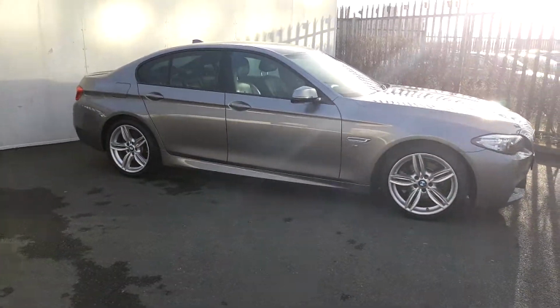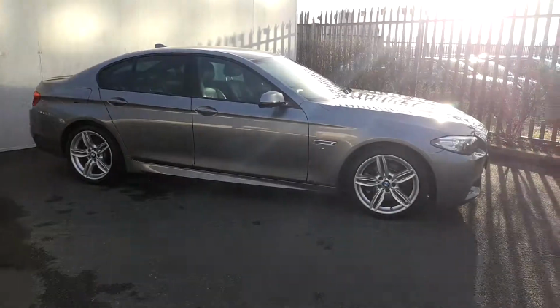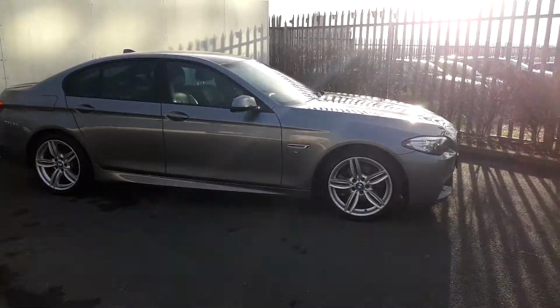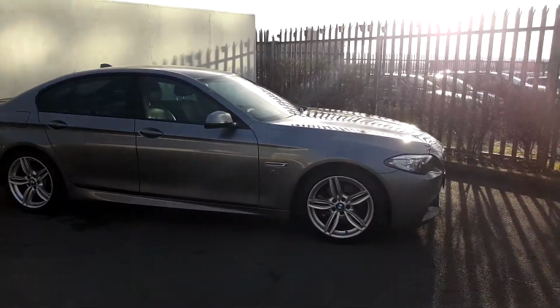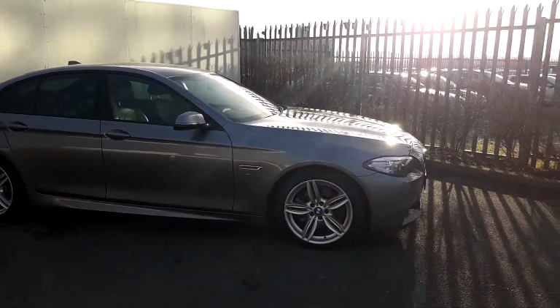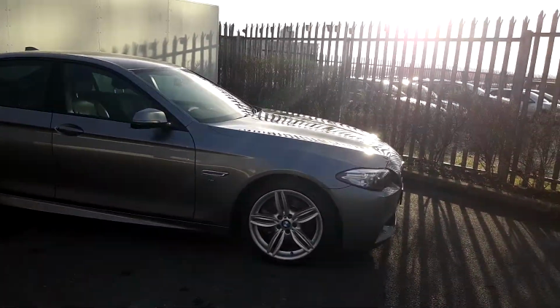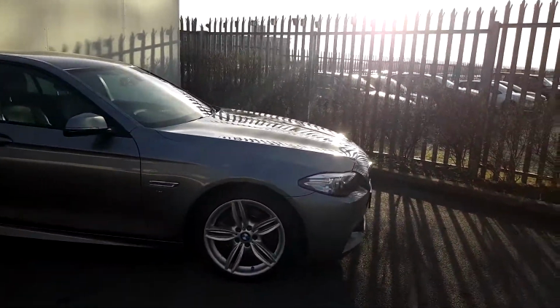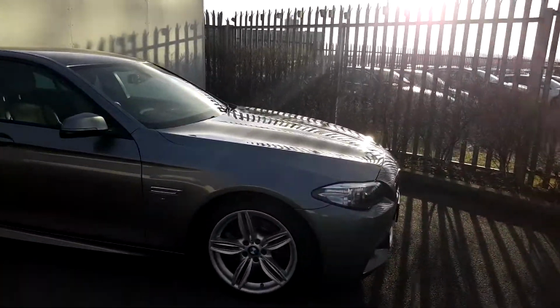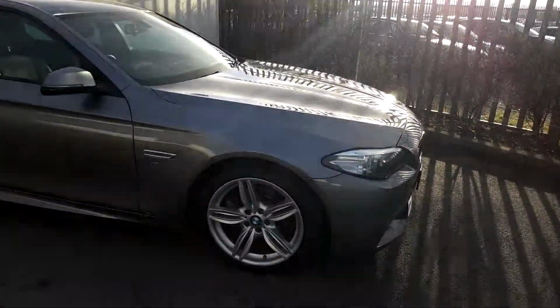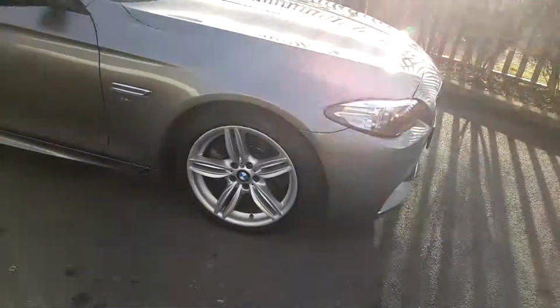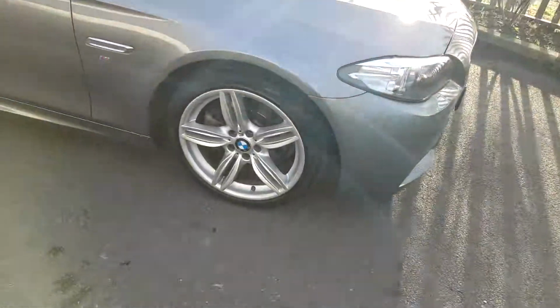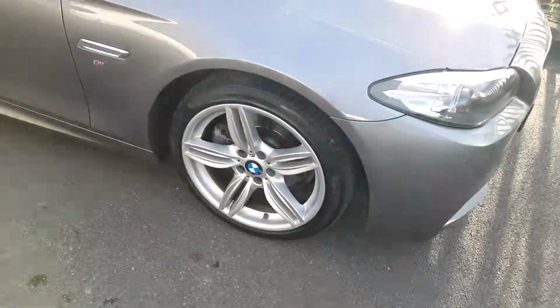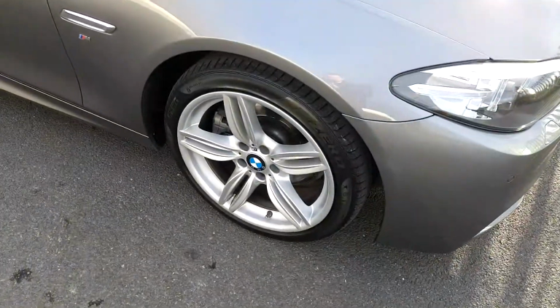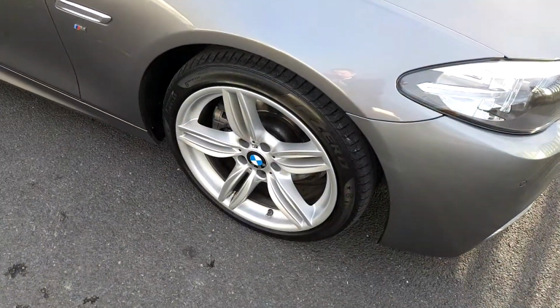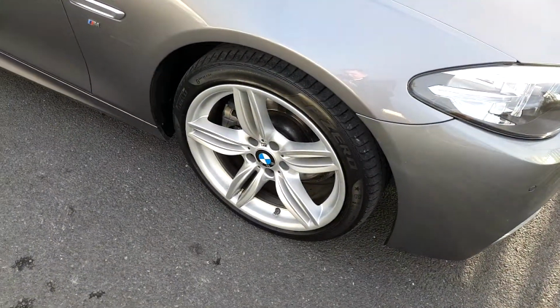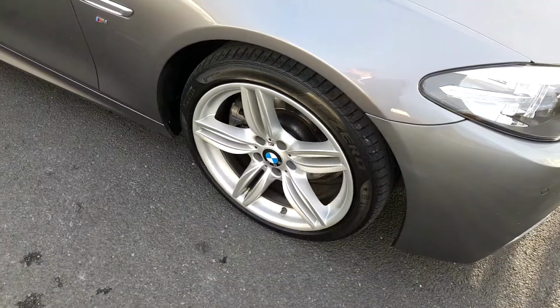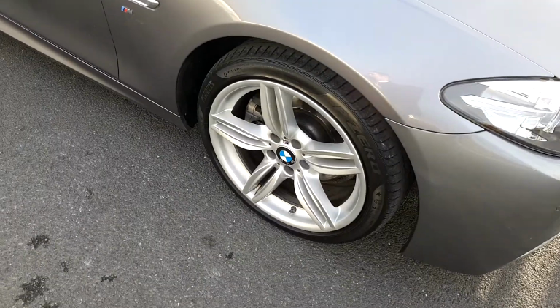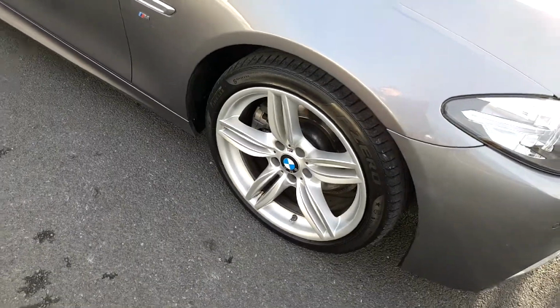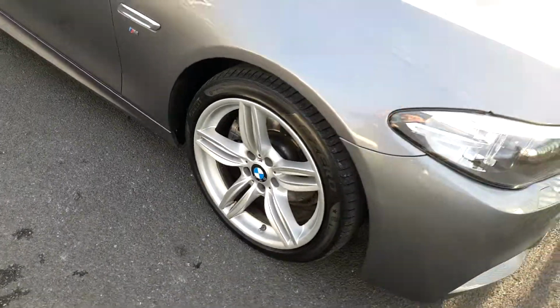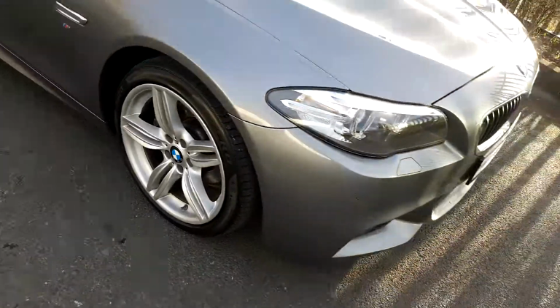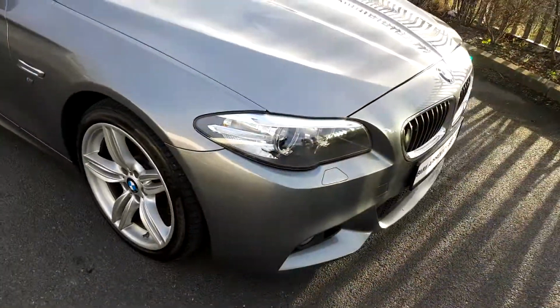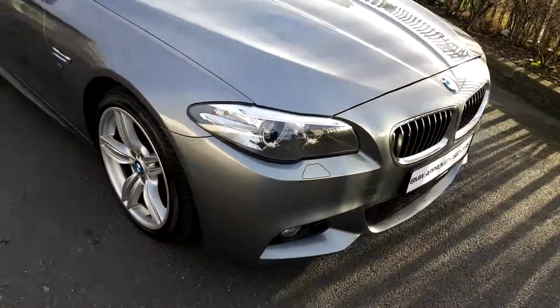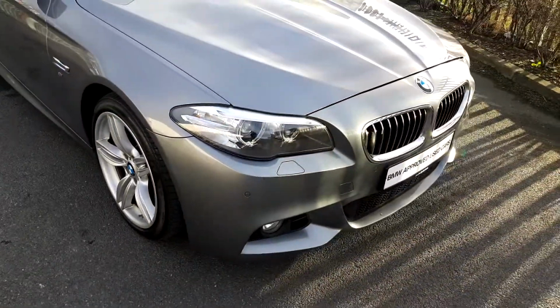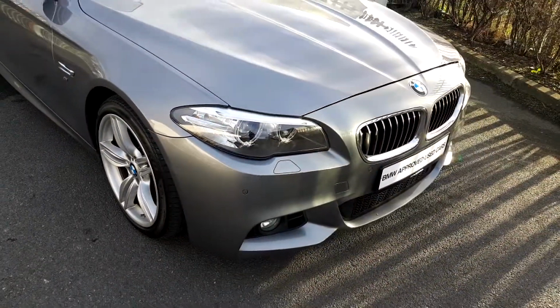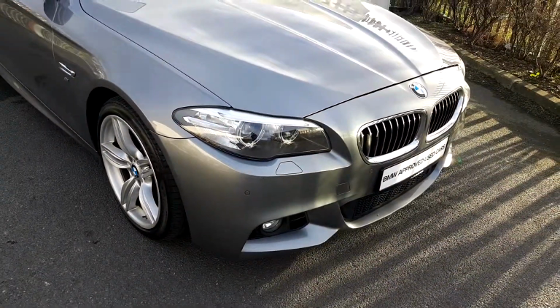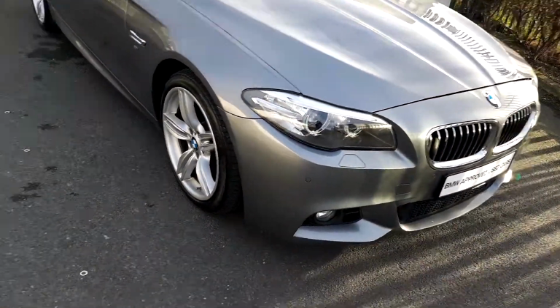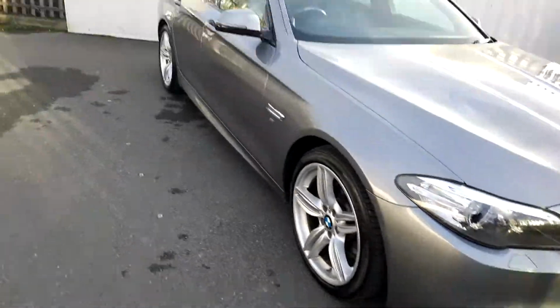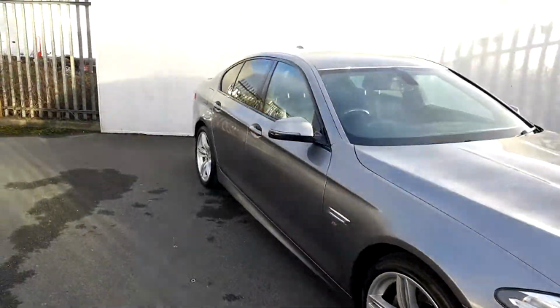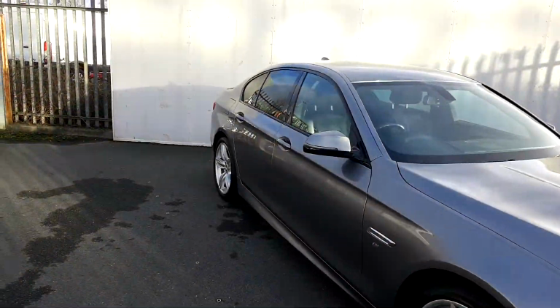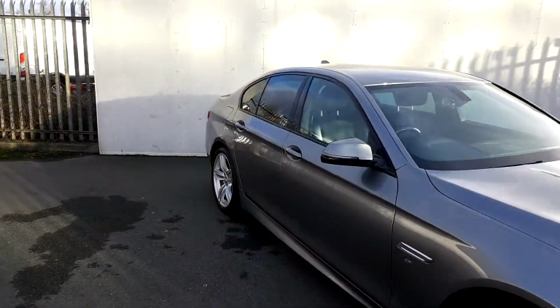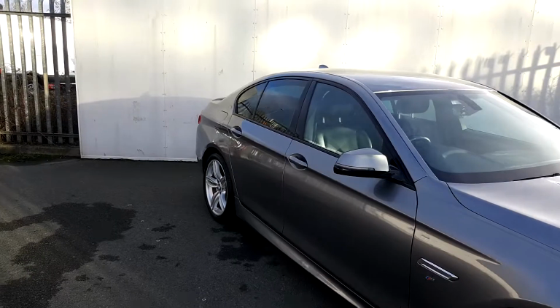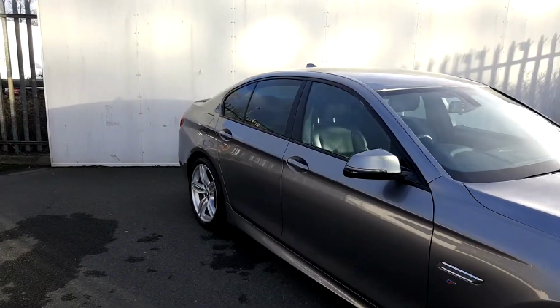The colour is space grey. It has 19-inch alloy wheels on run flat tyres and LED headlights.